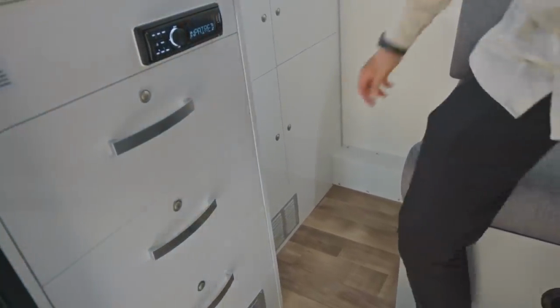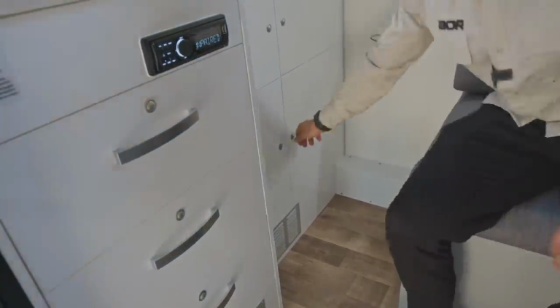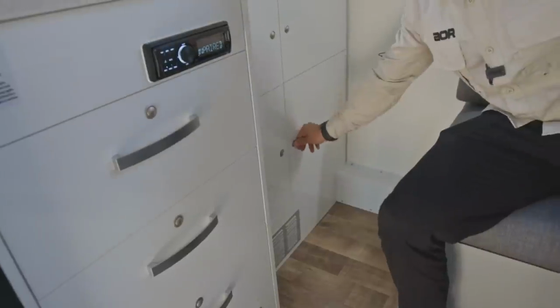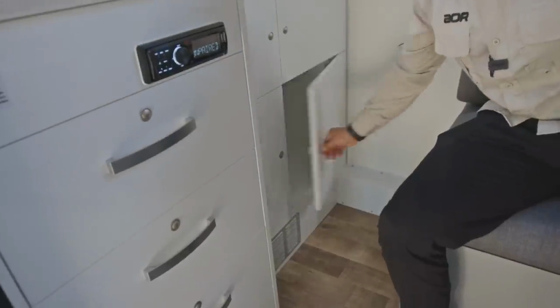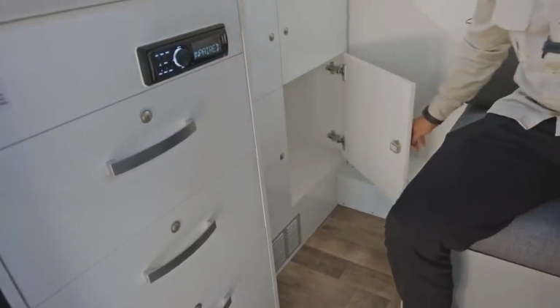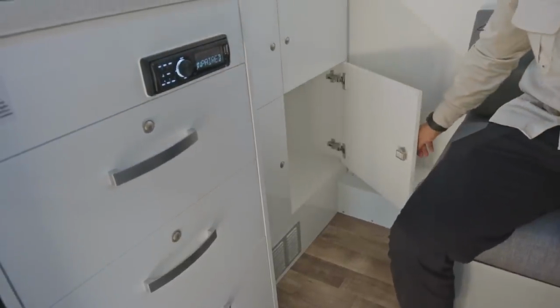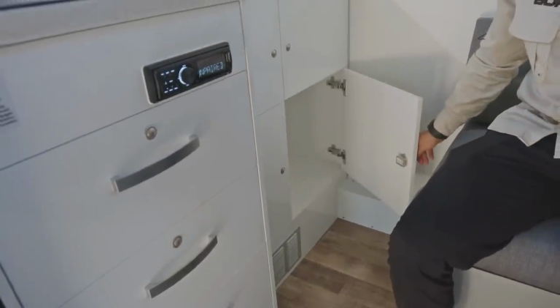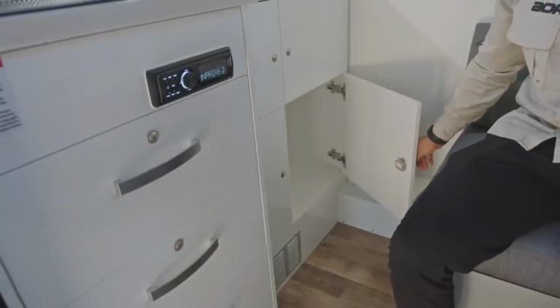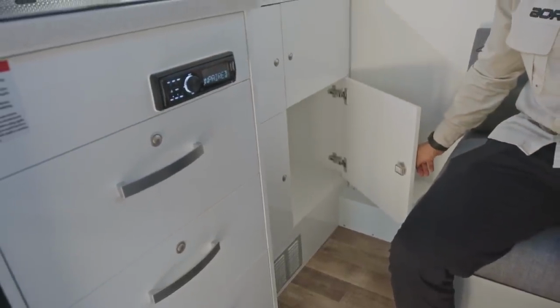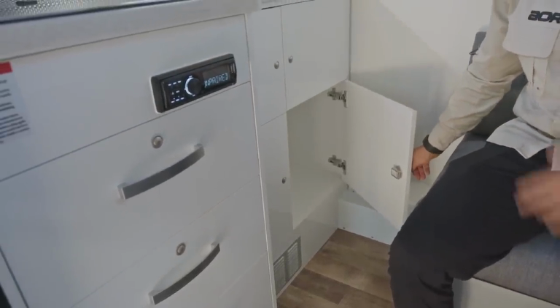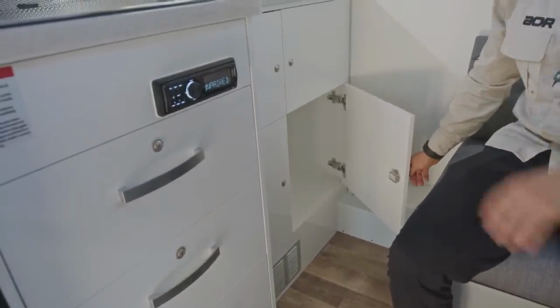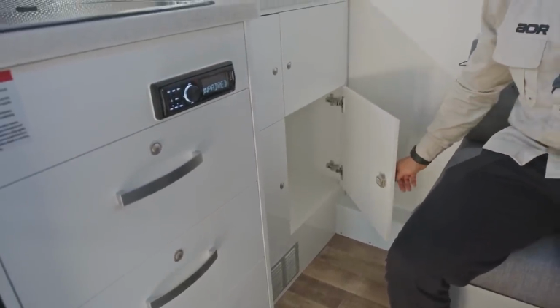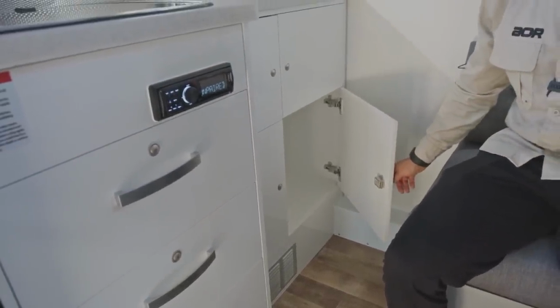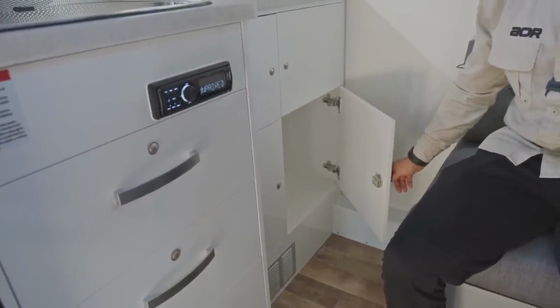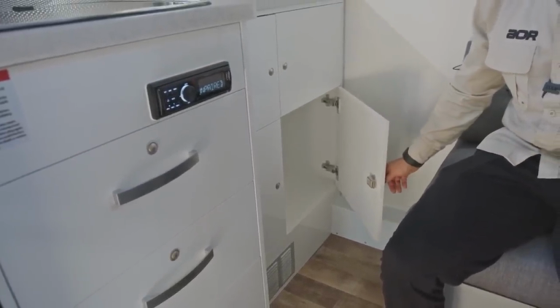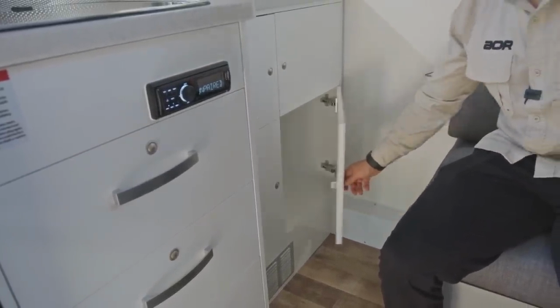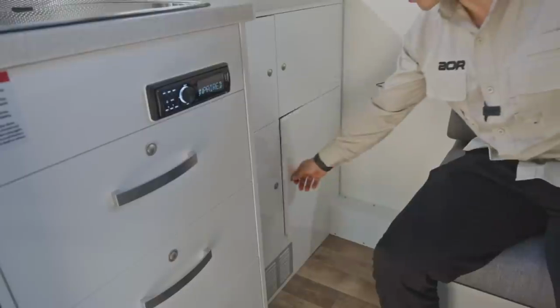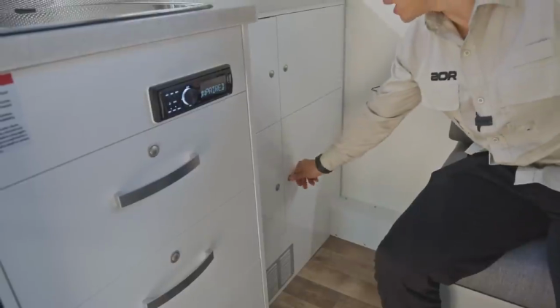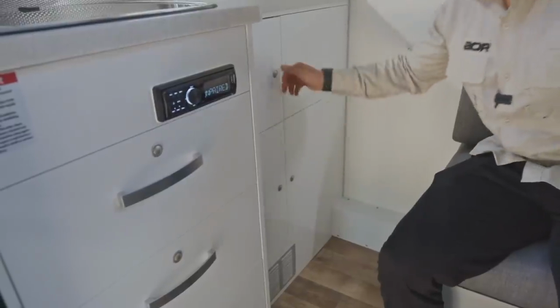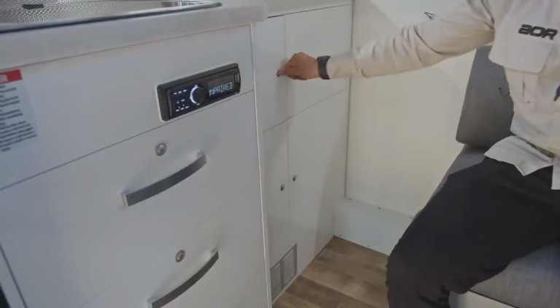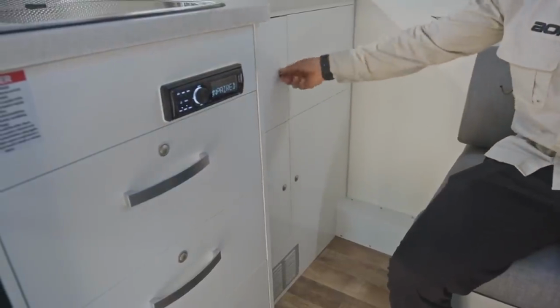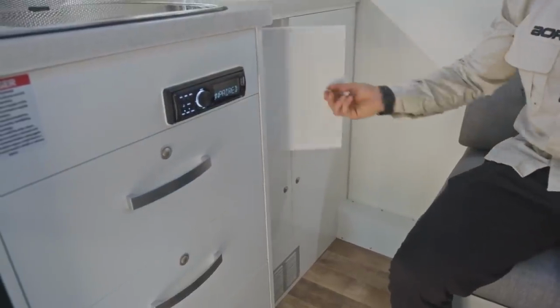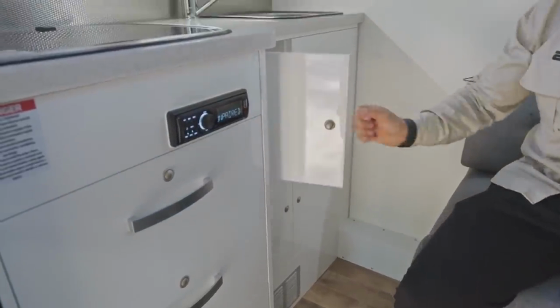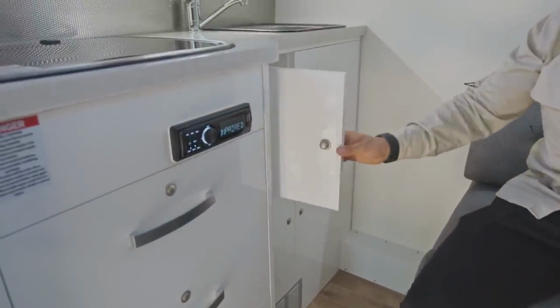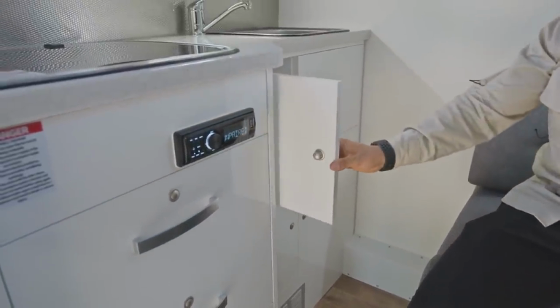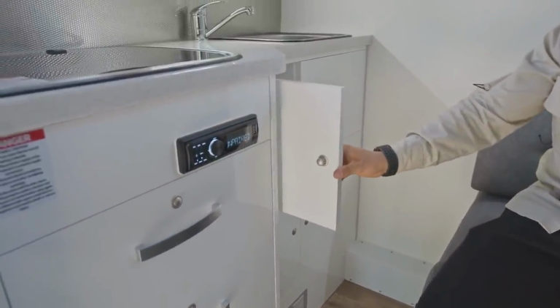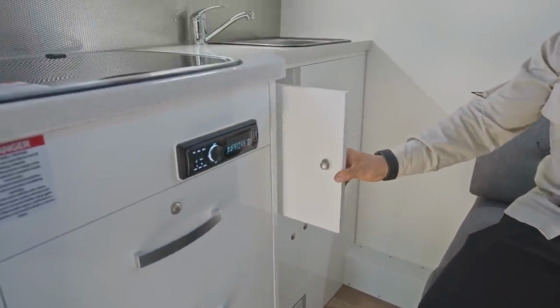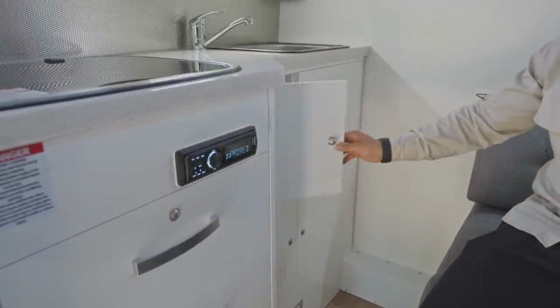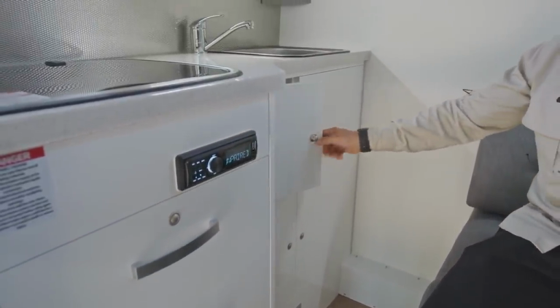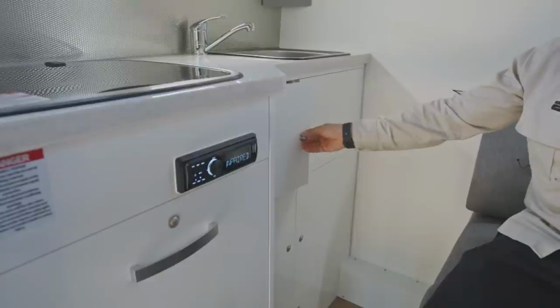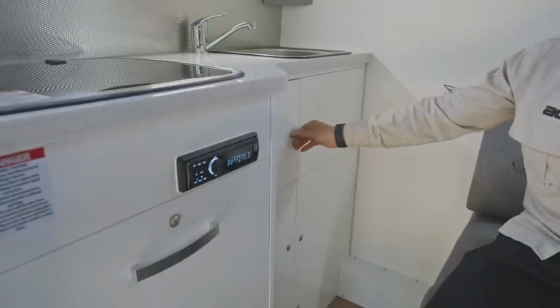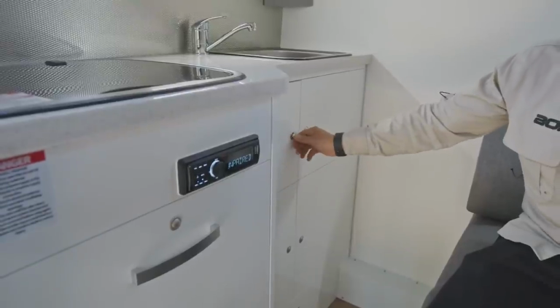The ones at the rear come in really handy because of the big storage areas — if you've got any bigger containers or boxes you can chuck them in there. Then you've got the smaller ones, which come in handy for electrics and things like that. Plenty of storage through the back.